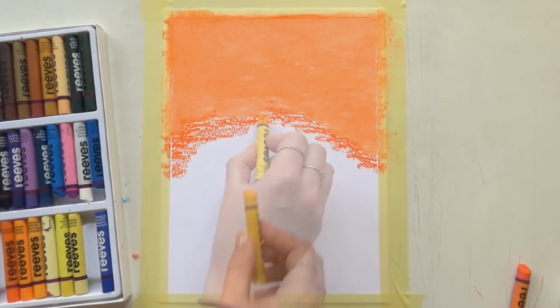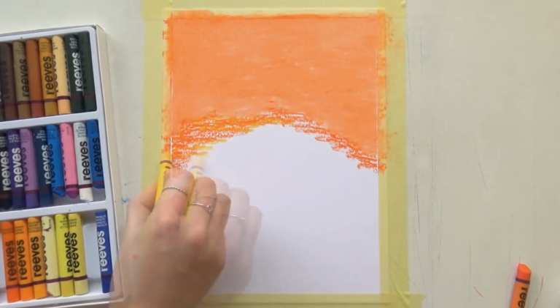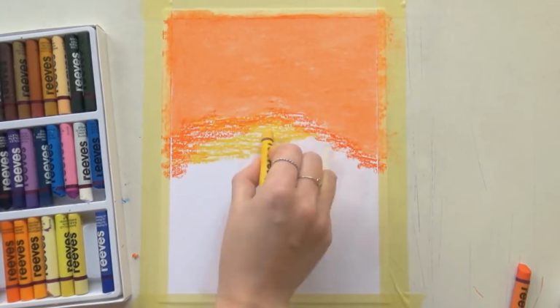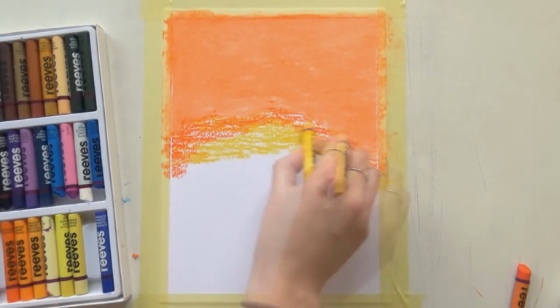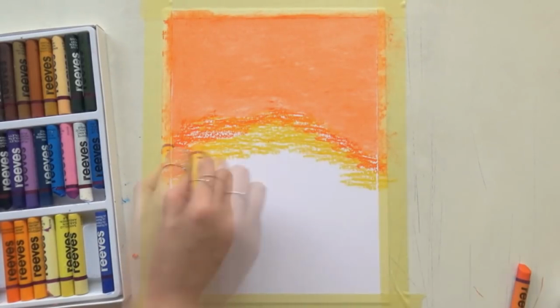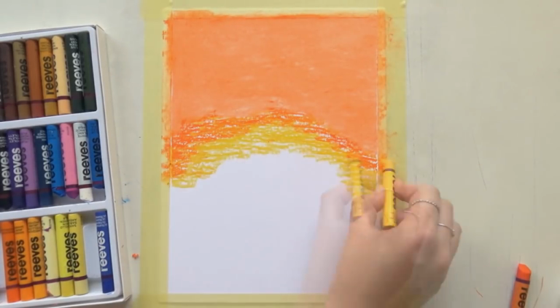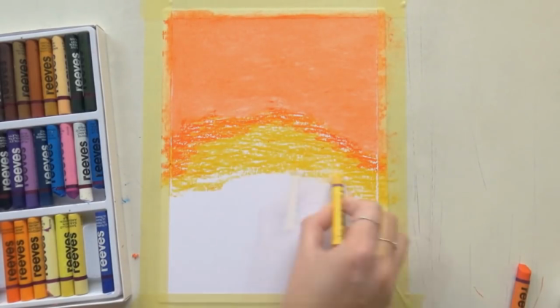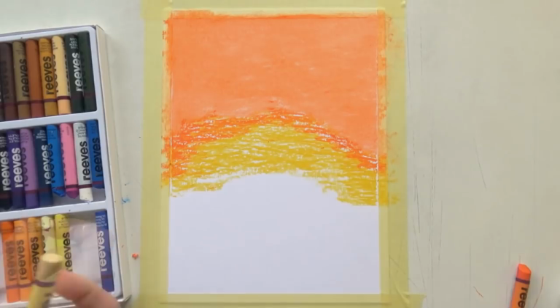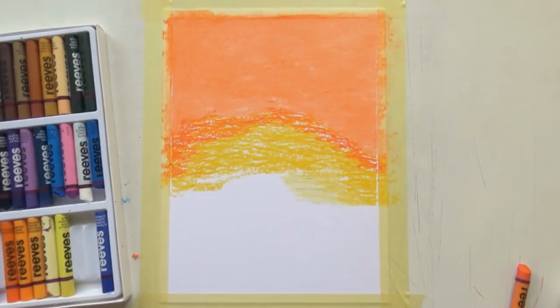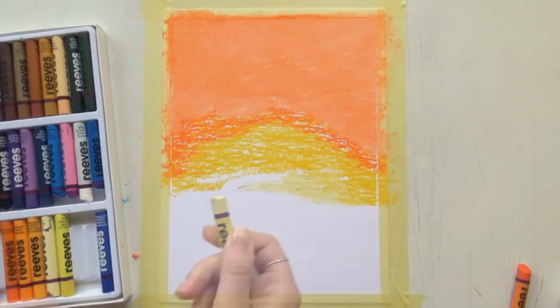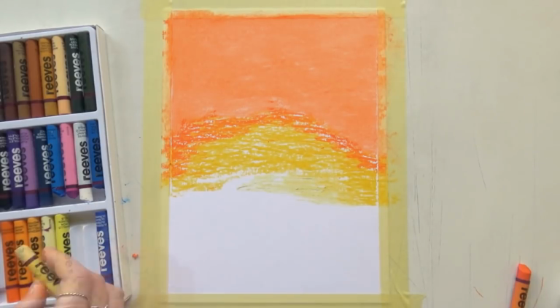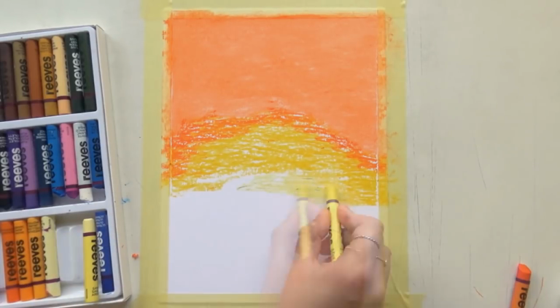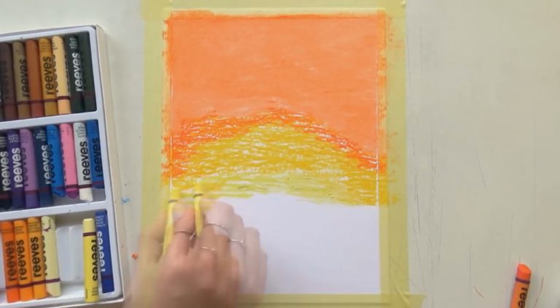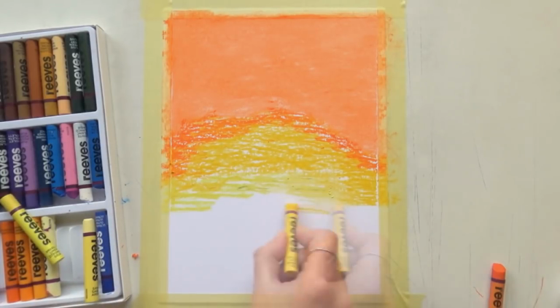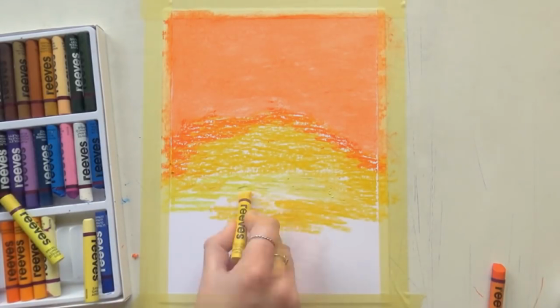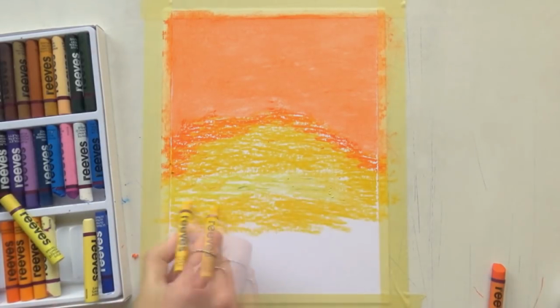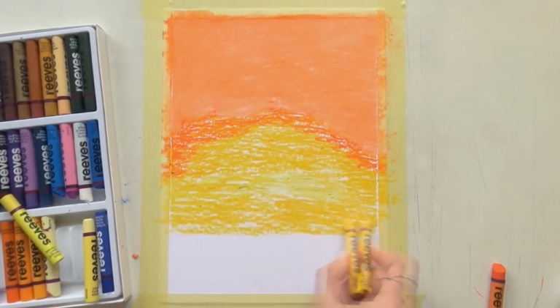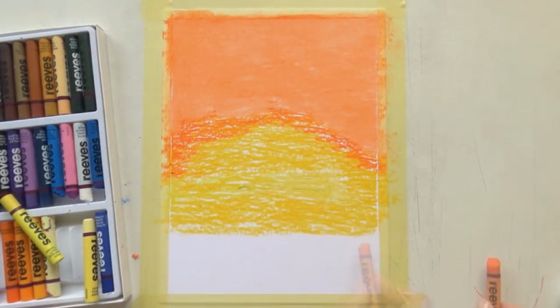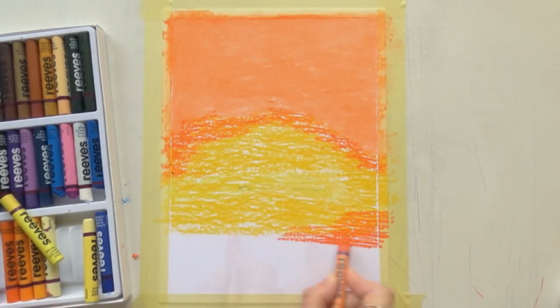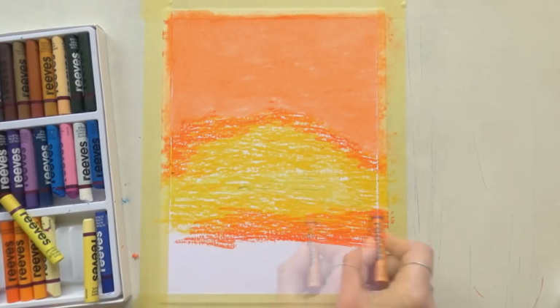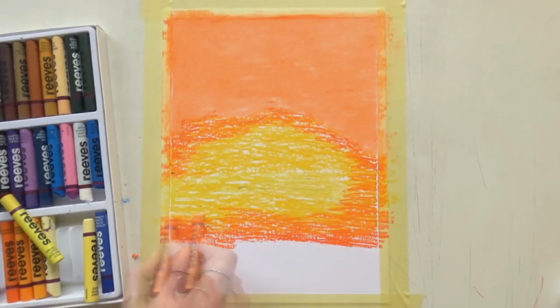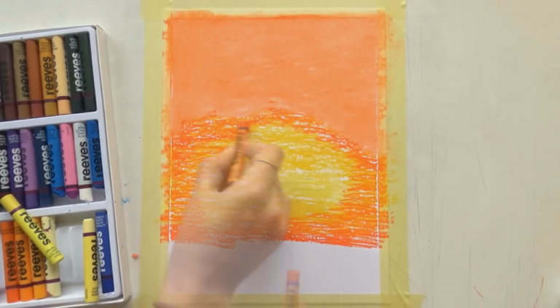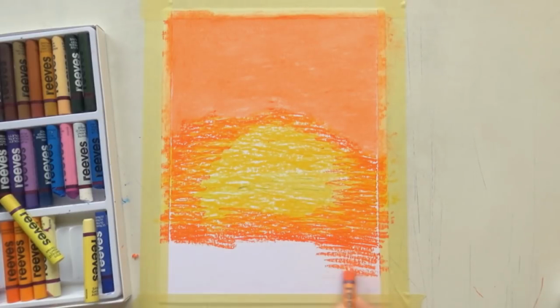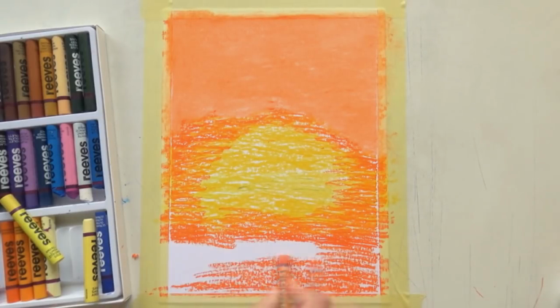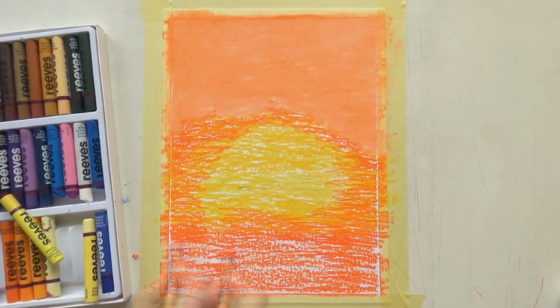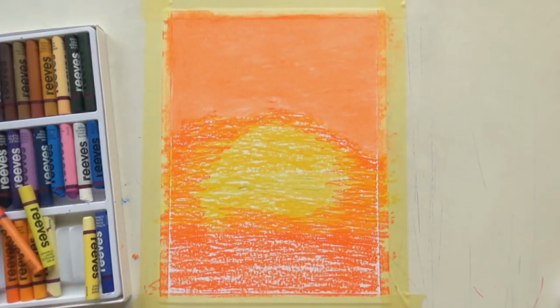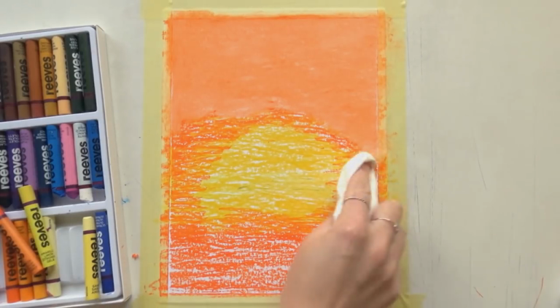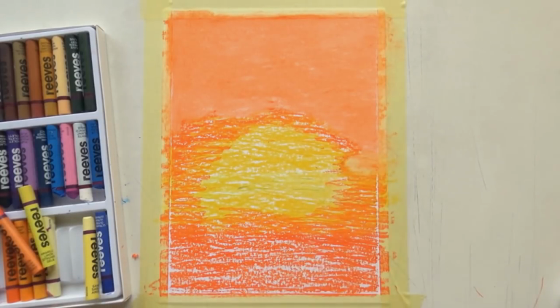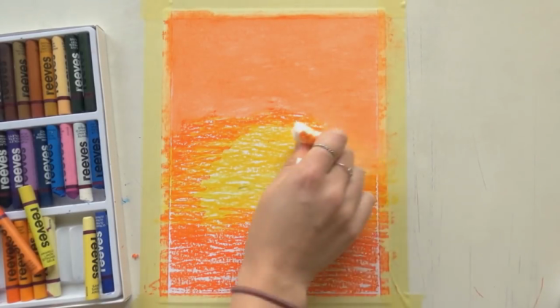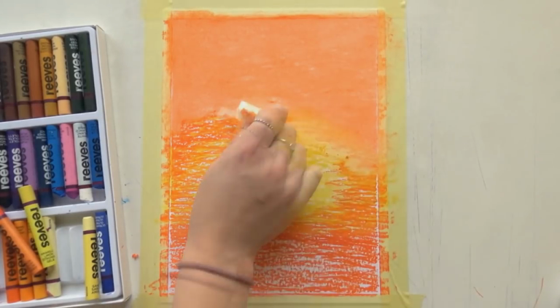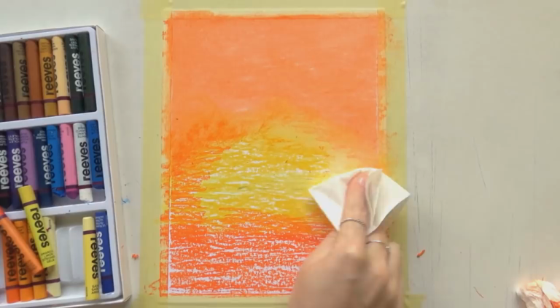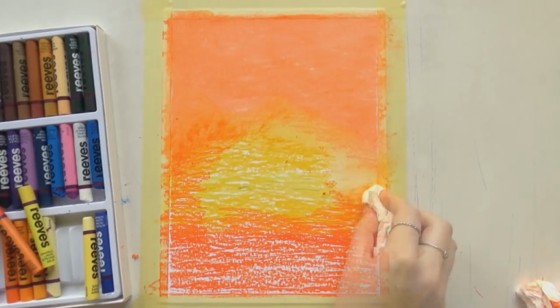So I'm starting out with orange — I want to do an orange sunset. I'm doing lighter layers this time, lighter layers of pastel, and I'm just layering that in and blending it out with the tissue.